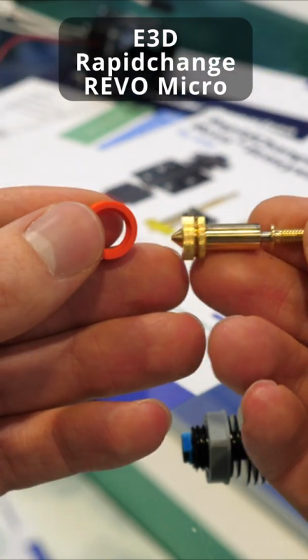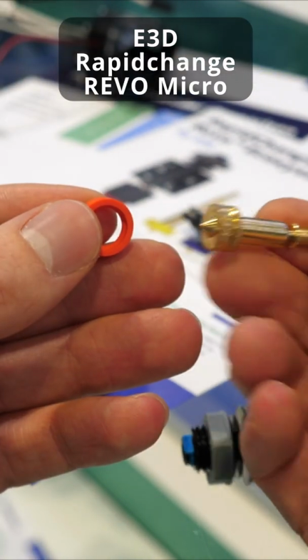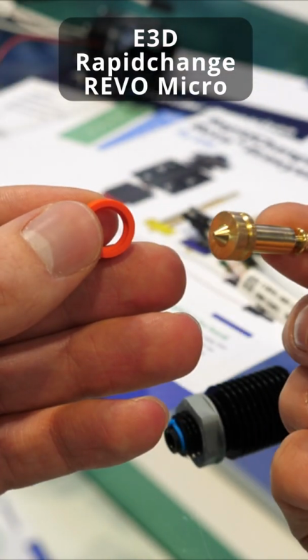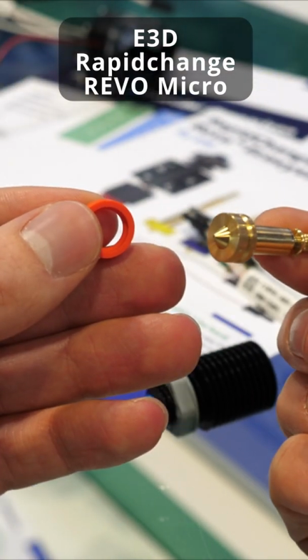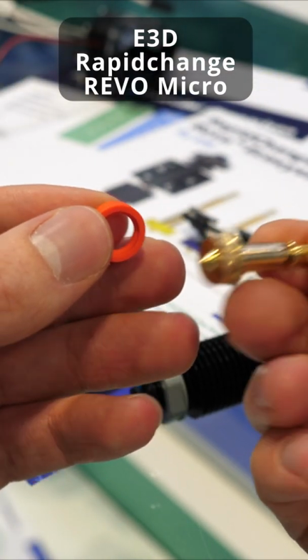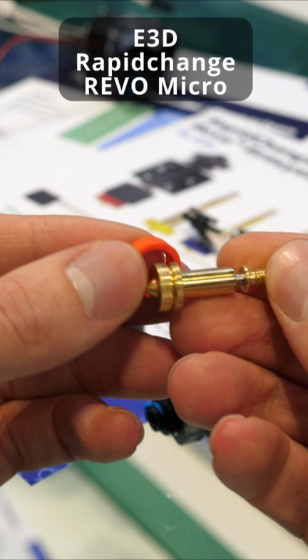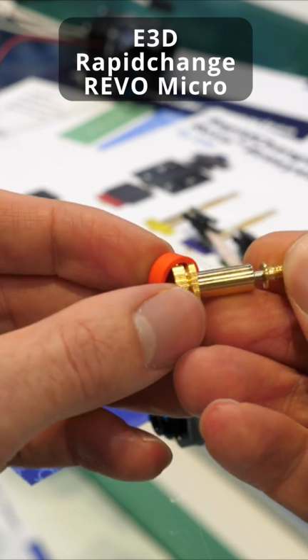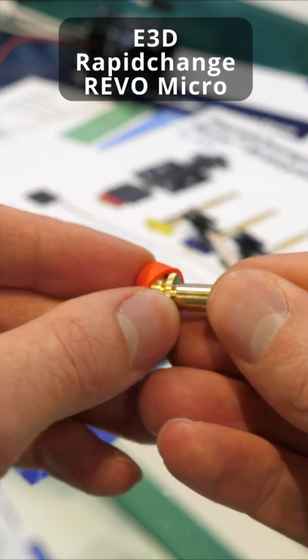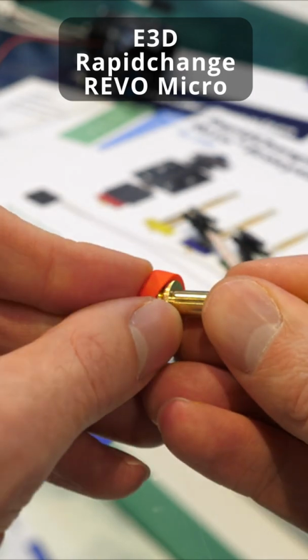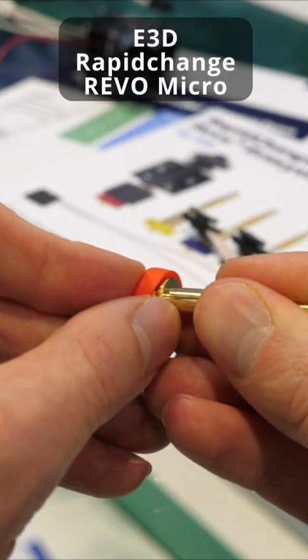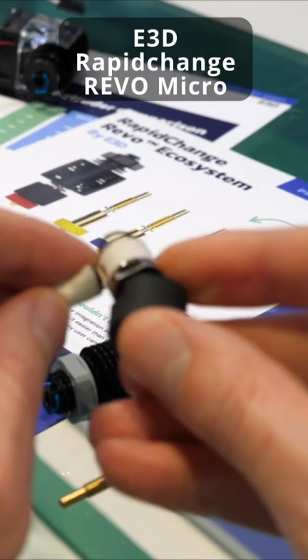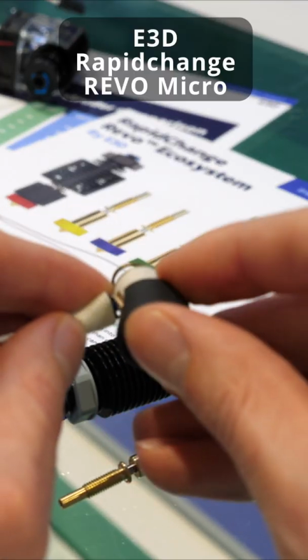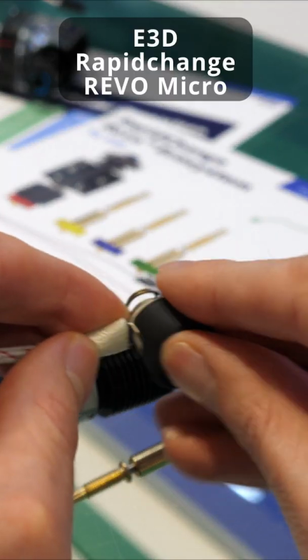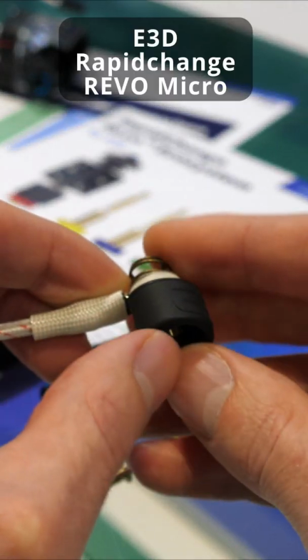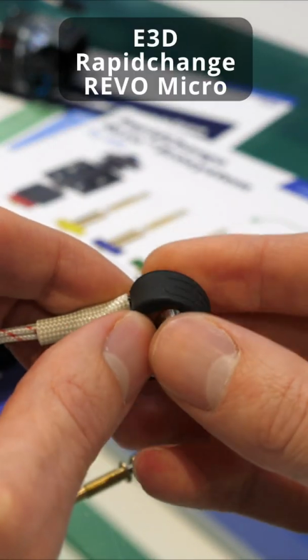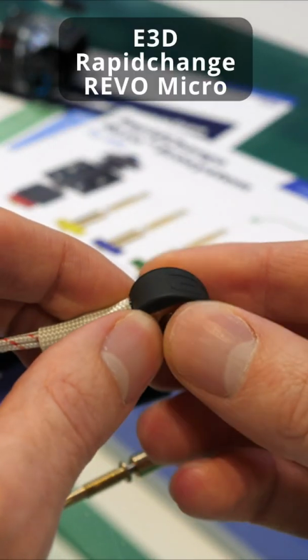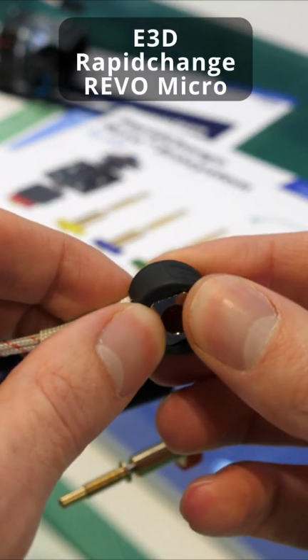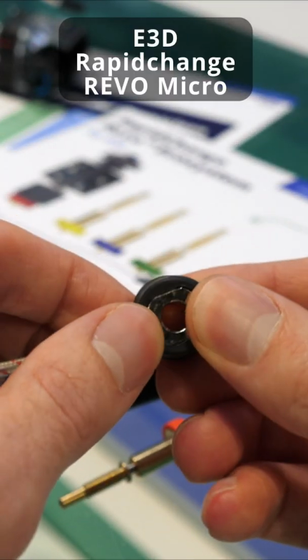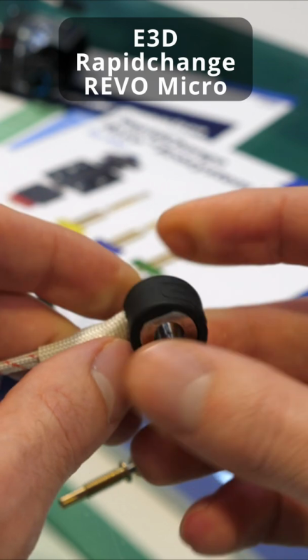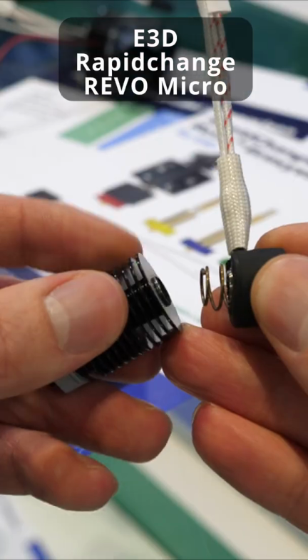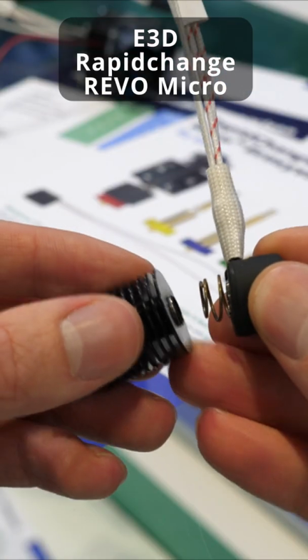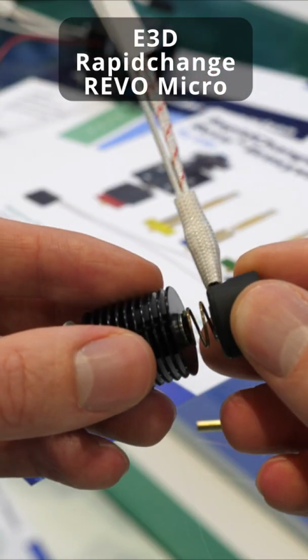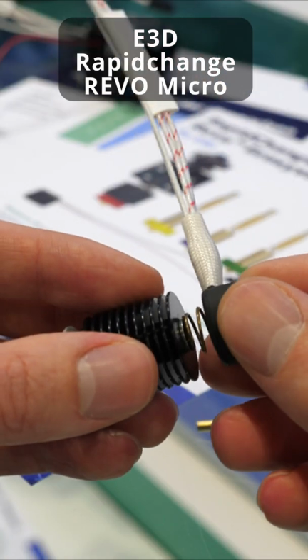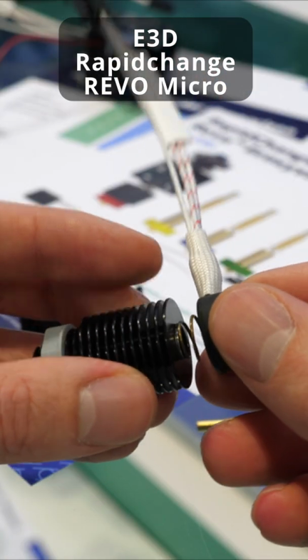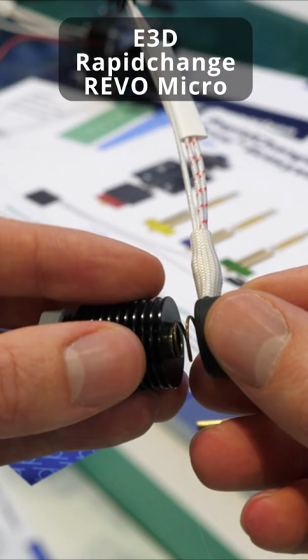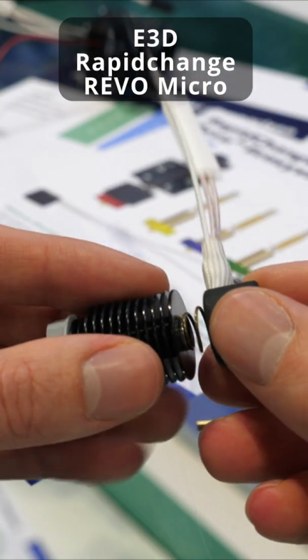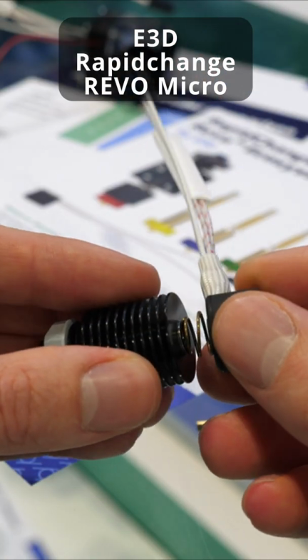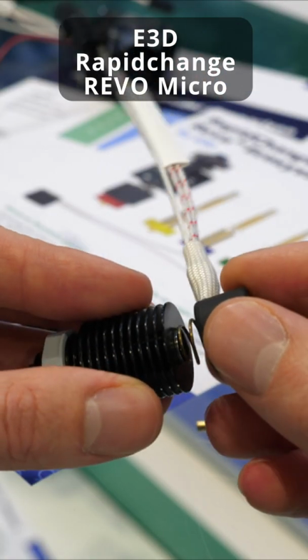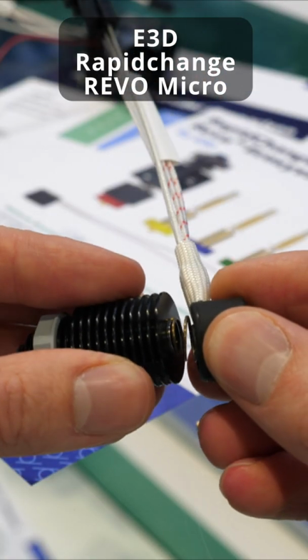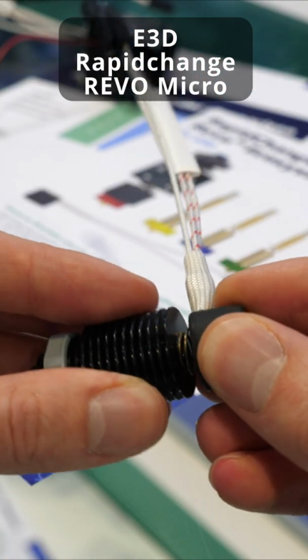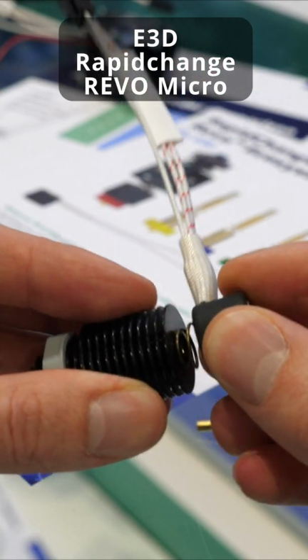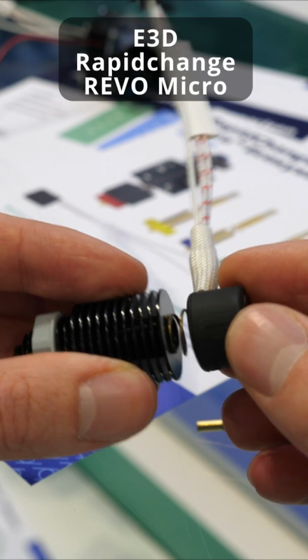So now we're going to put it back together. Silicon sock back onto the nozzle, sock back onto the heater core, and spring back onto the heat sink just around like this.